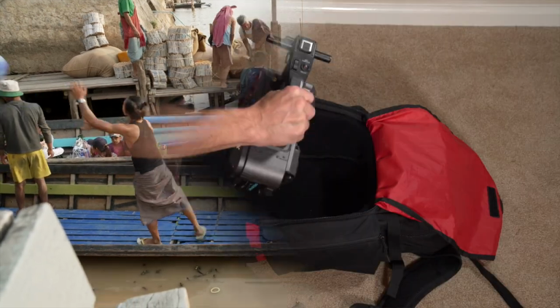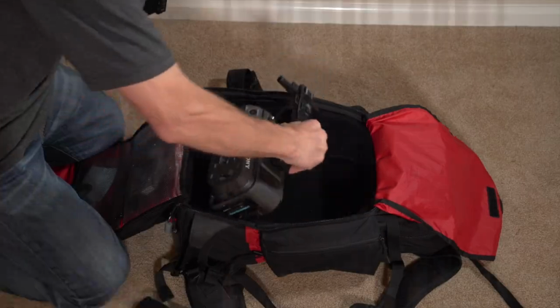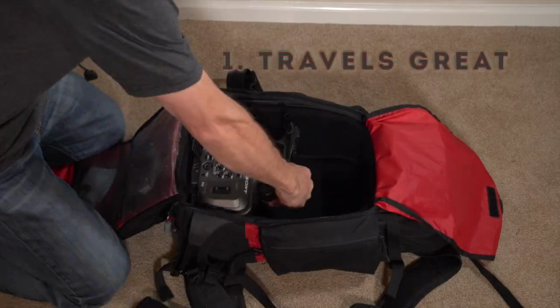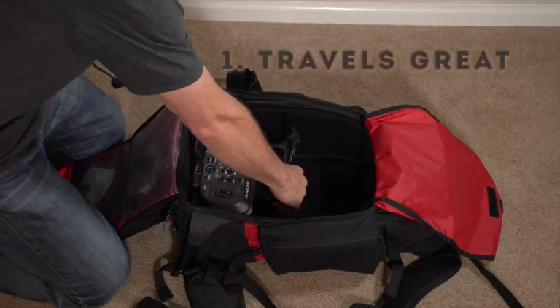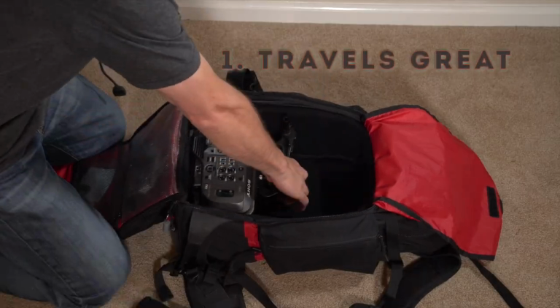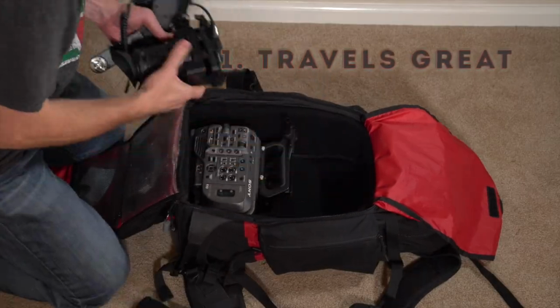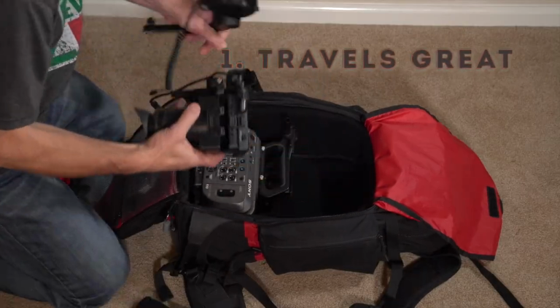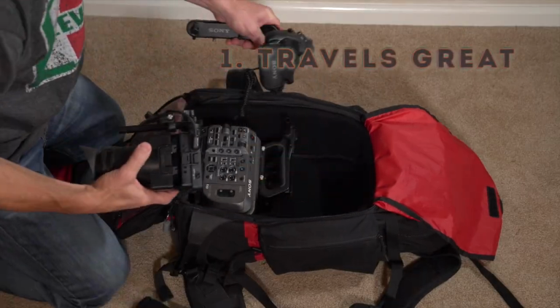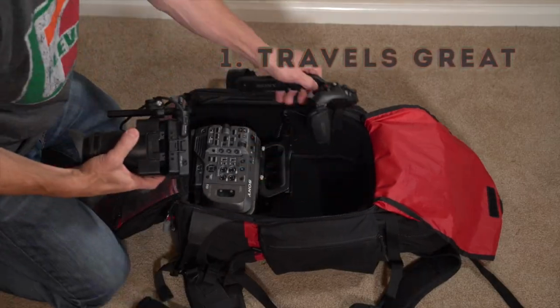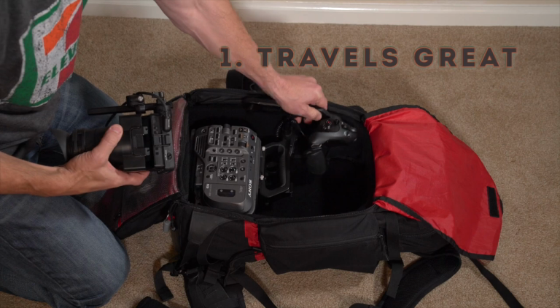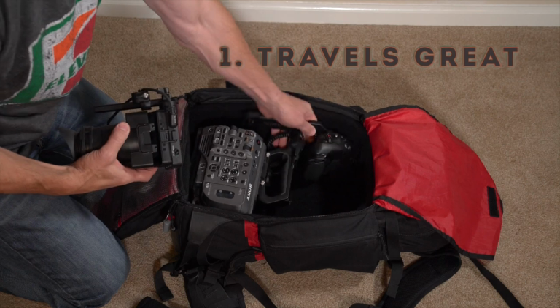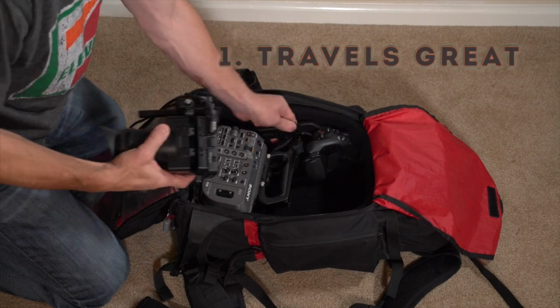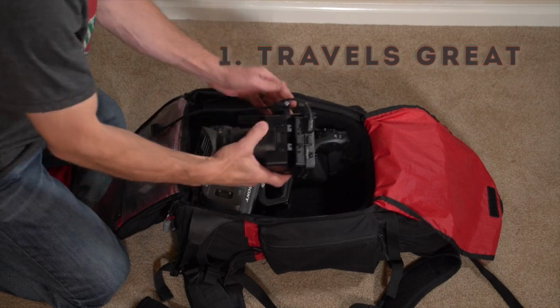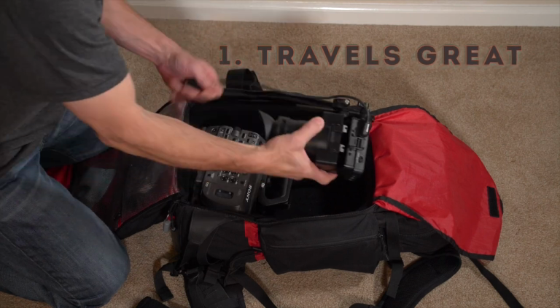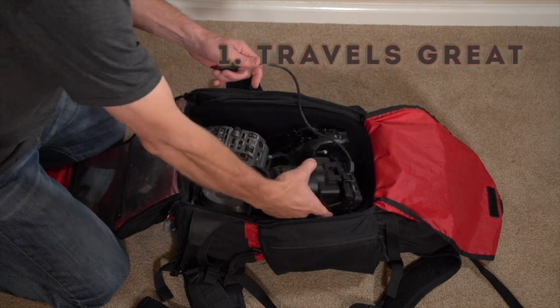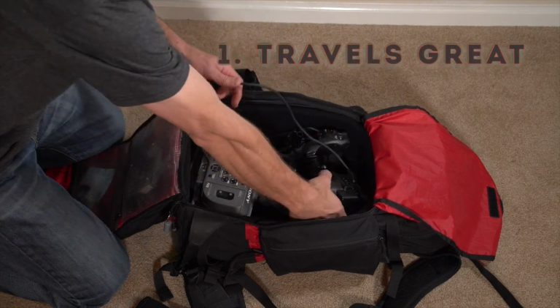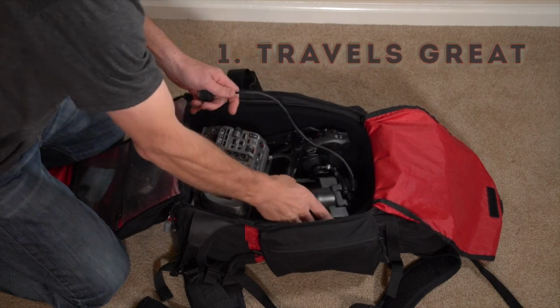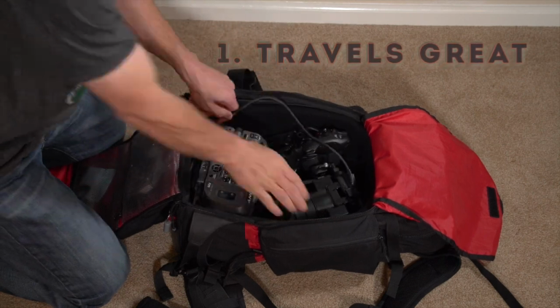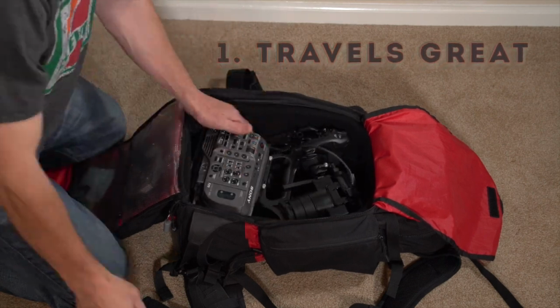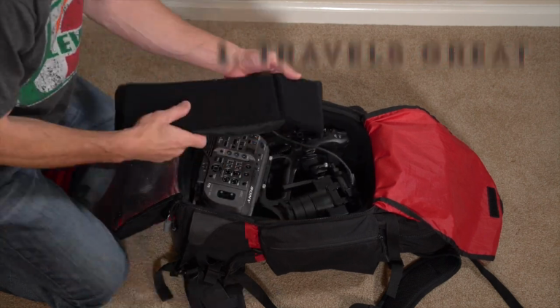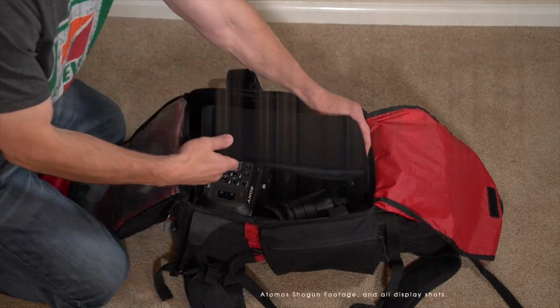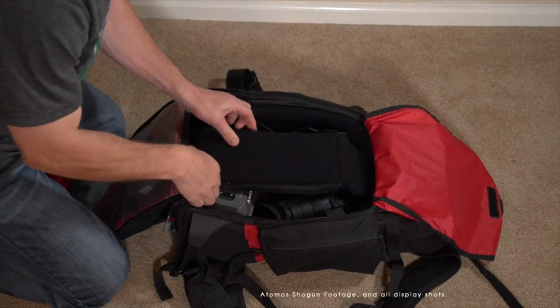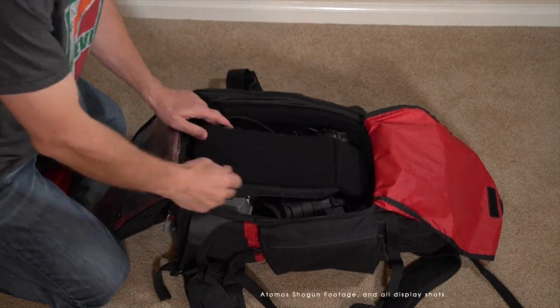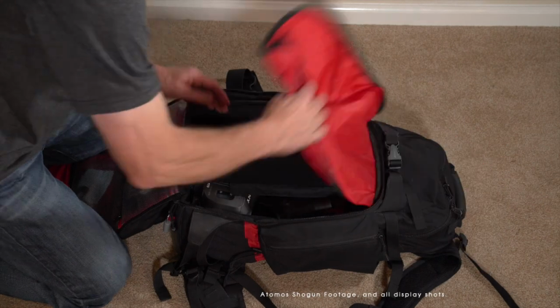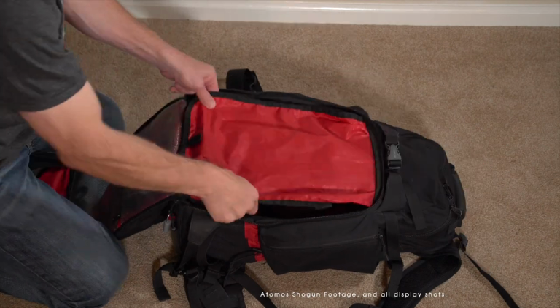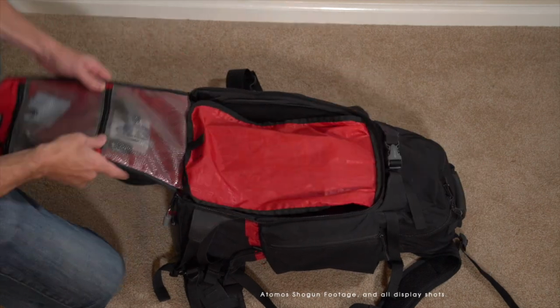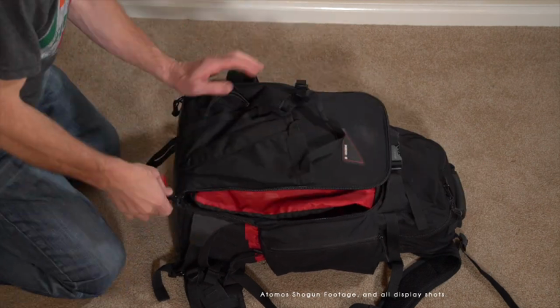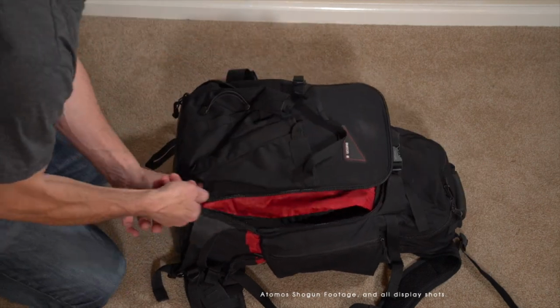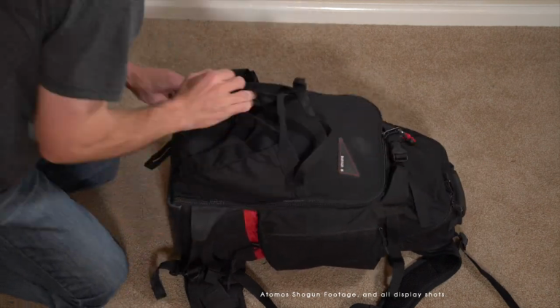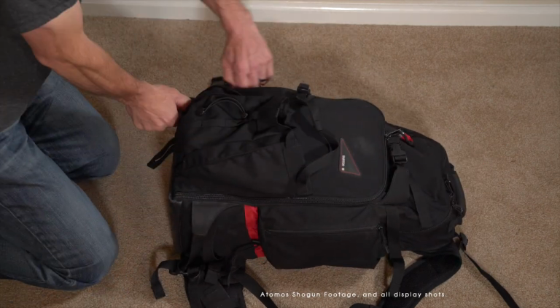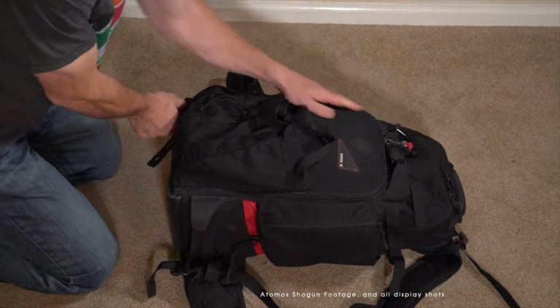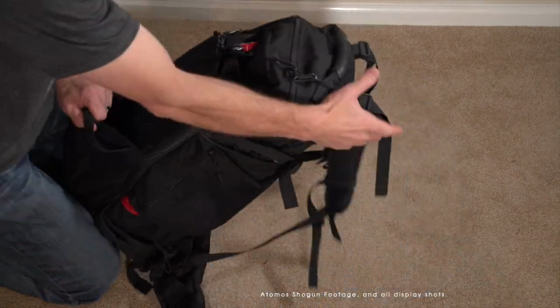Feature one: the camera travels well. It breaks down into a carry-on sized bag like this camera backpack. The grip remote, viewfinder, and mic holder come off easily, and with a tool the top handle can come off.